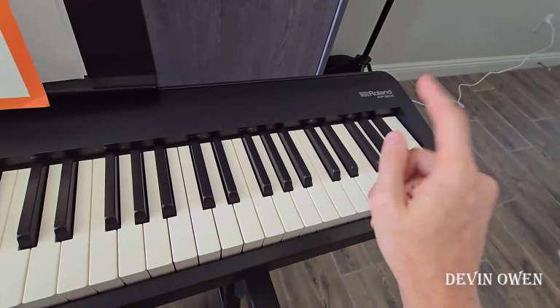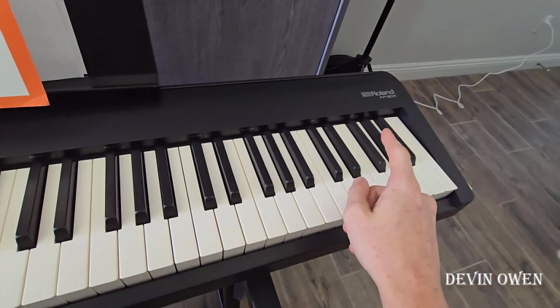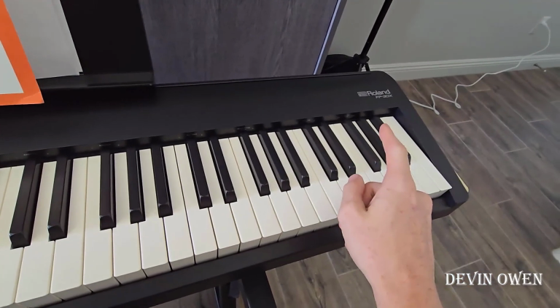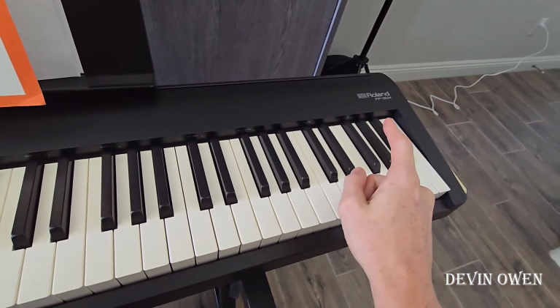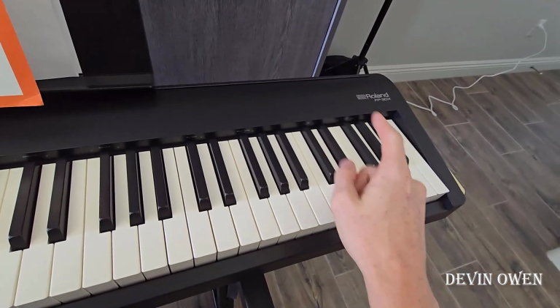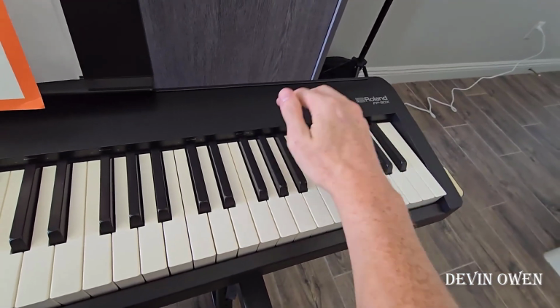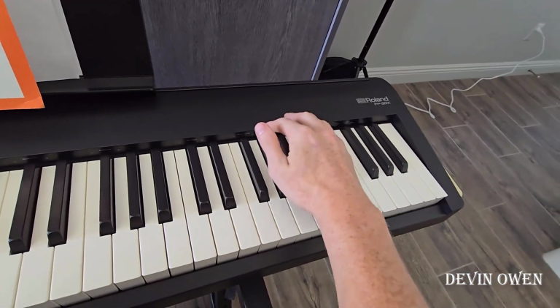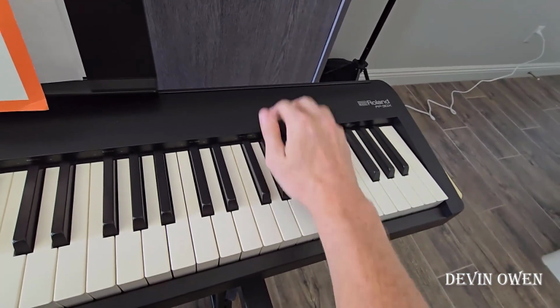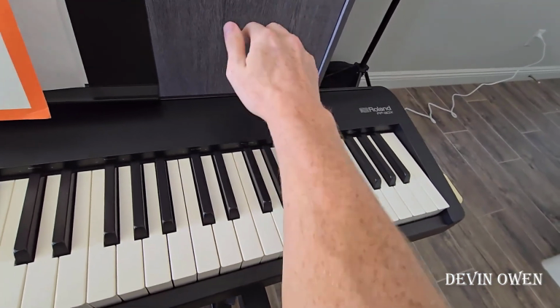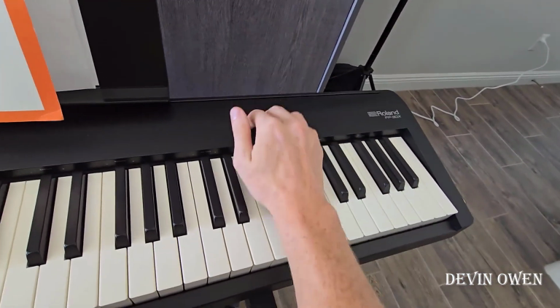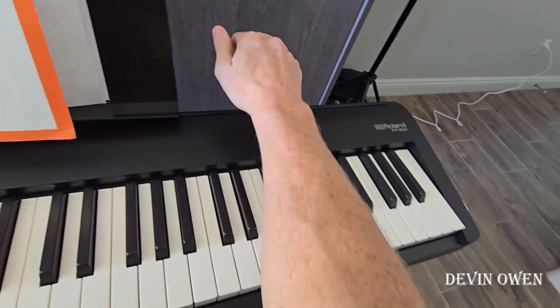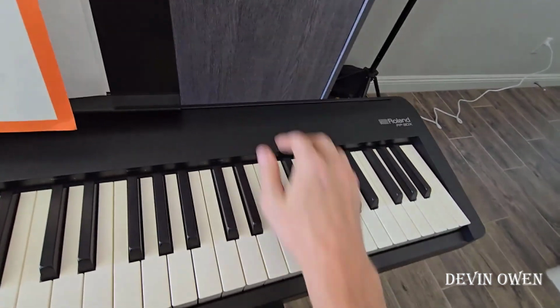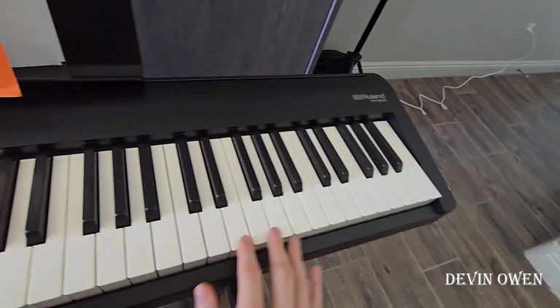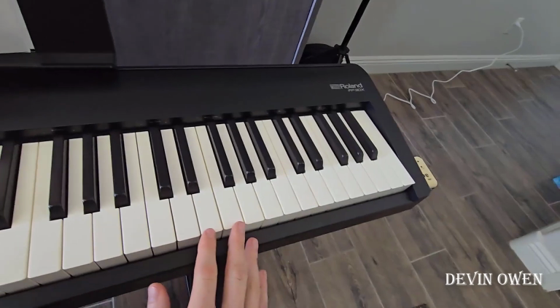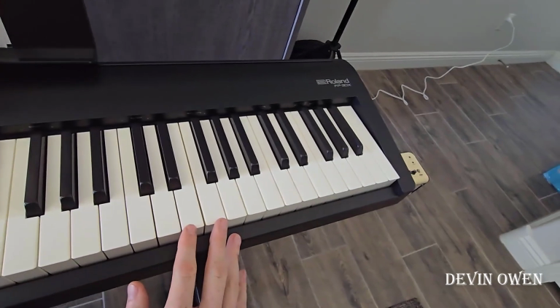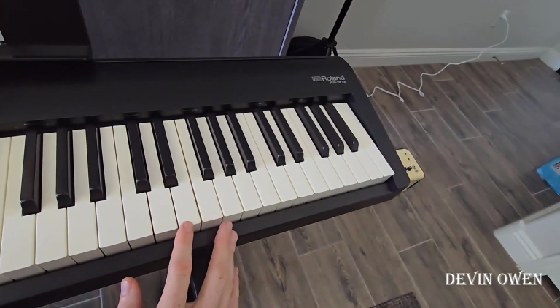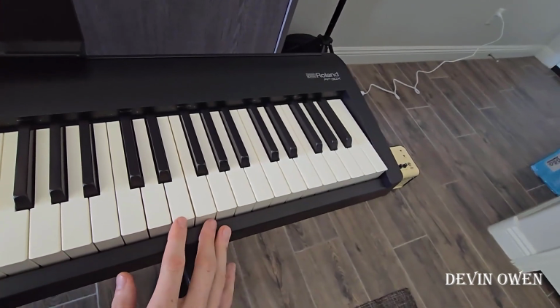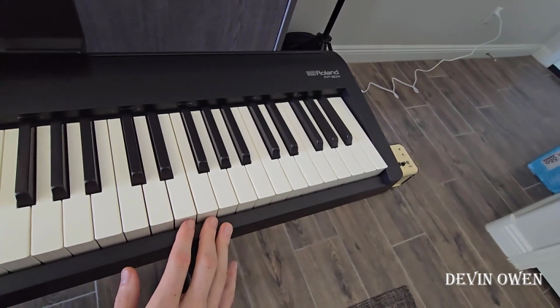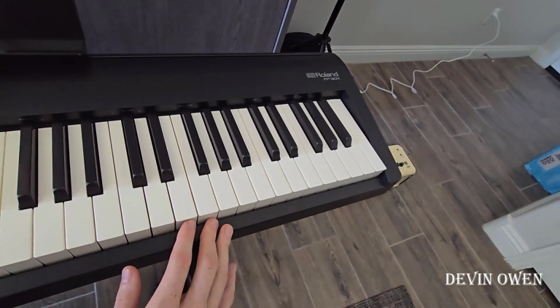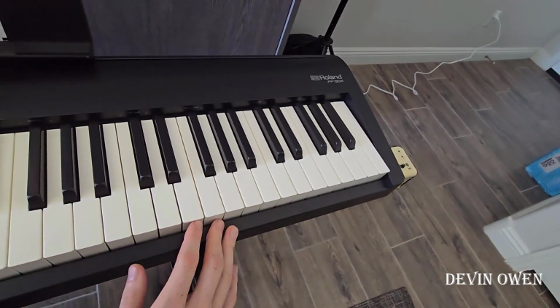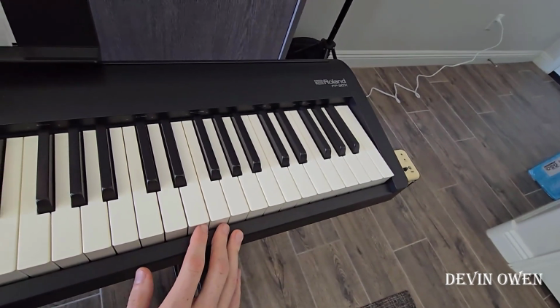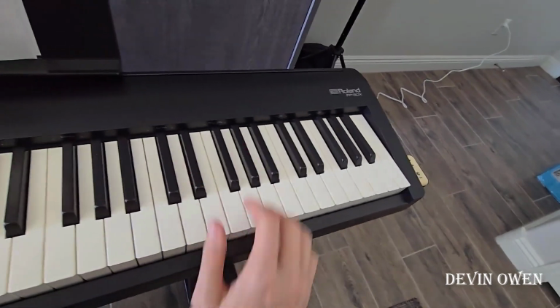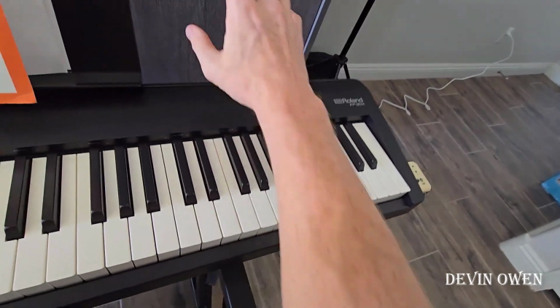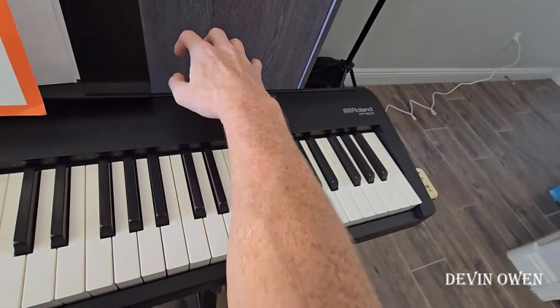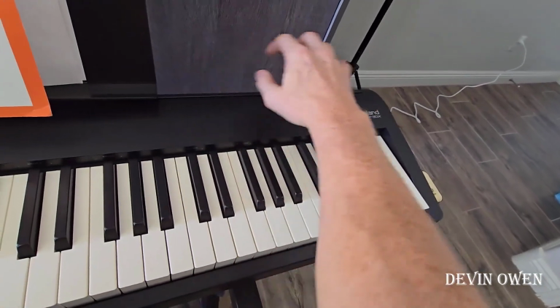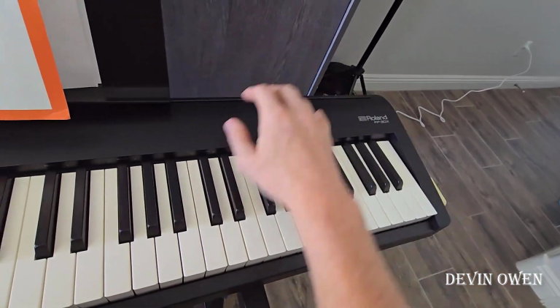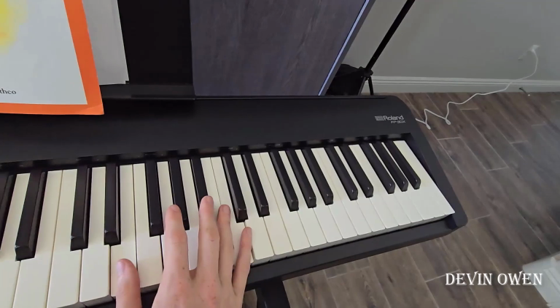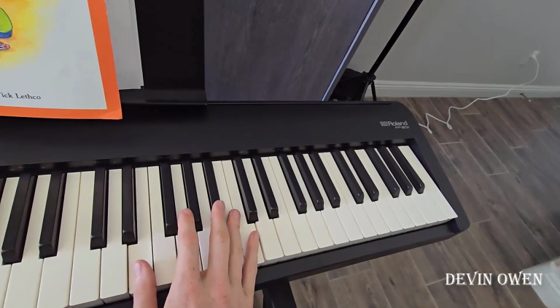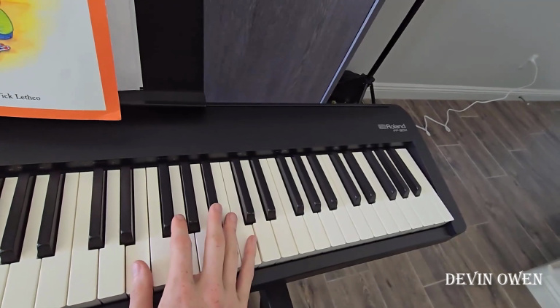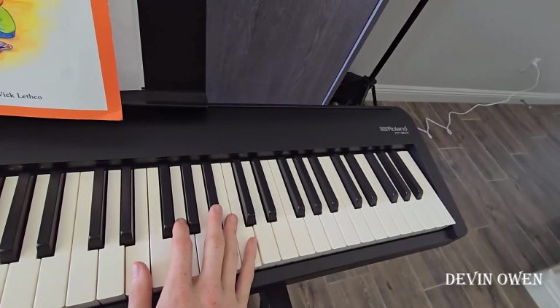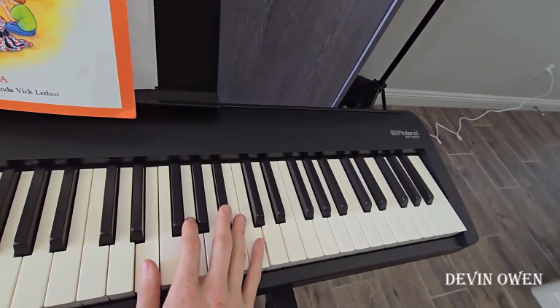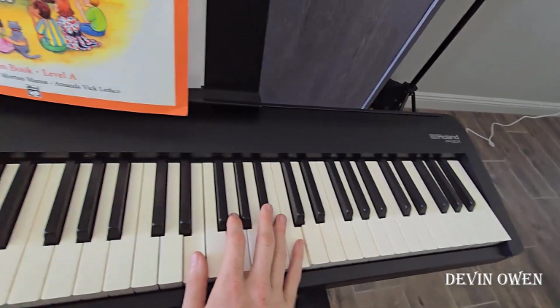There is a slightly bigger version of this — it goes deeper. I think it's the FP60X or FP90X, one of those two, and it has a much larger speaker system built into the keyboard.